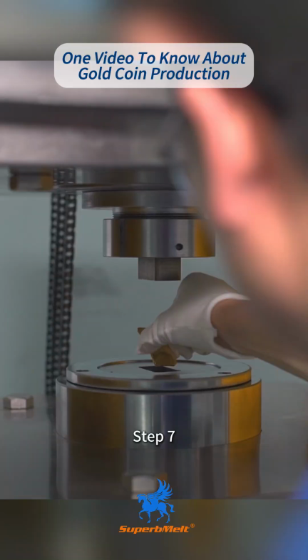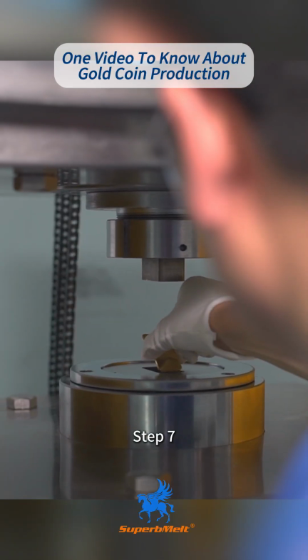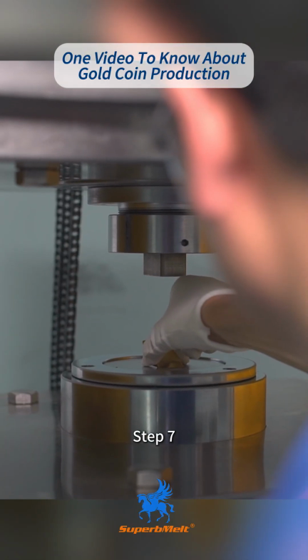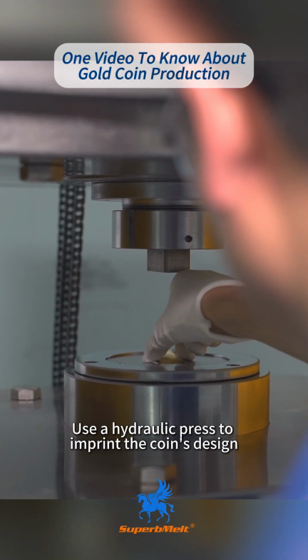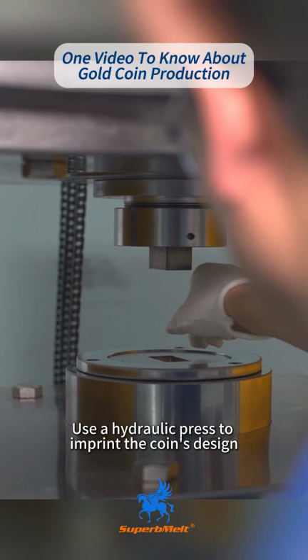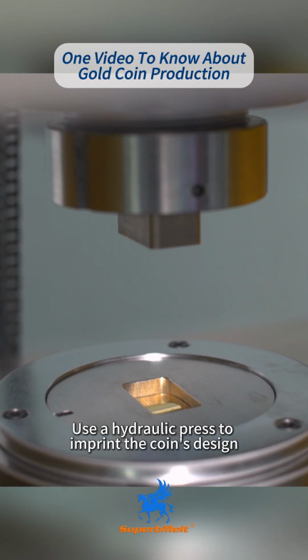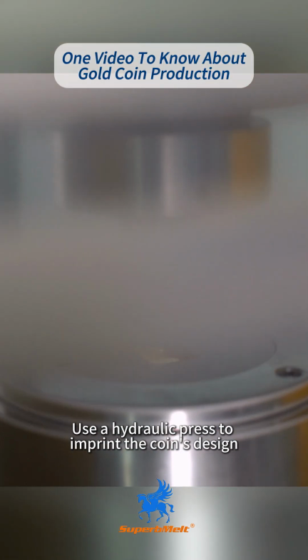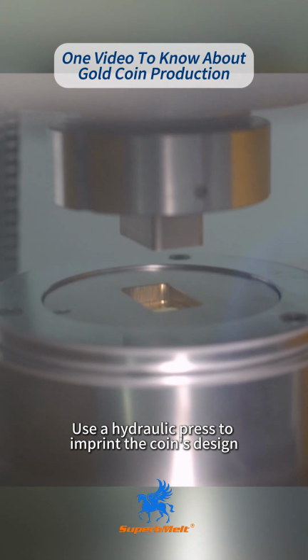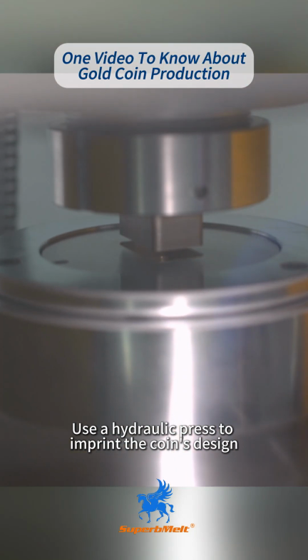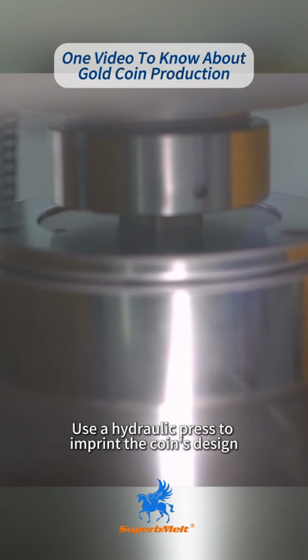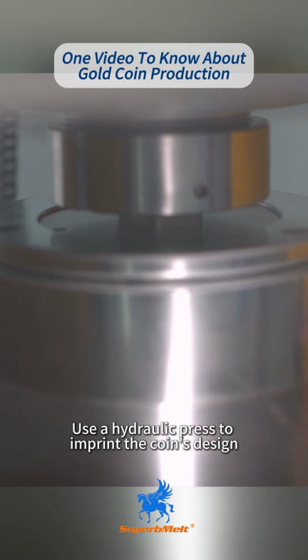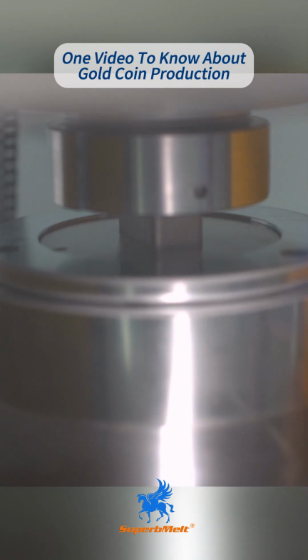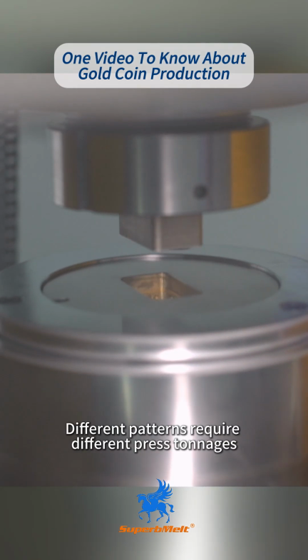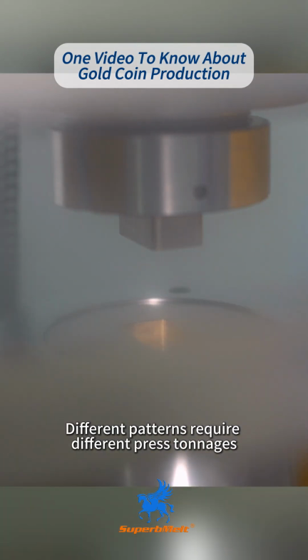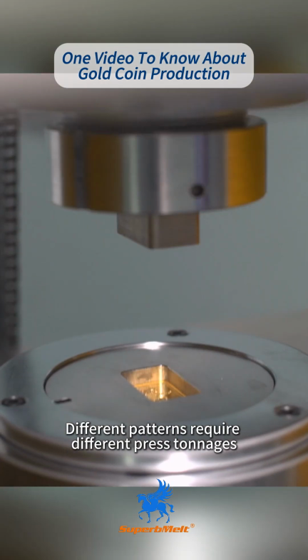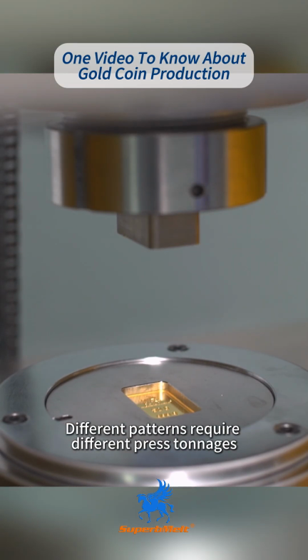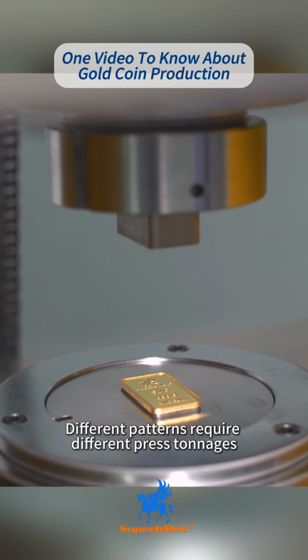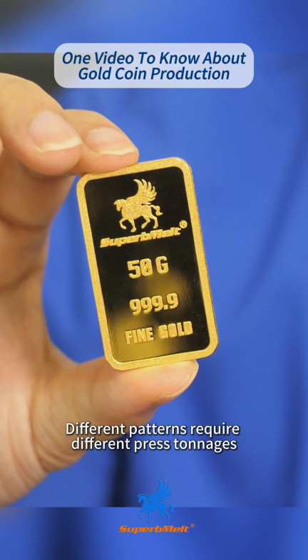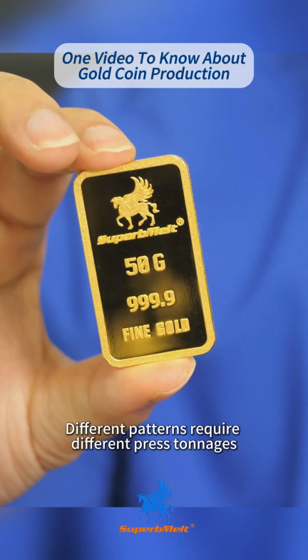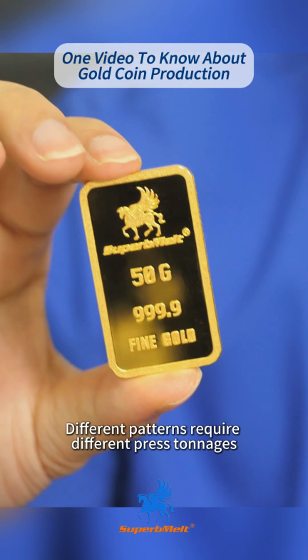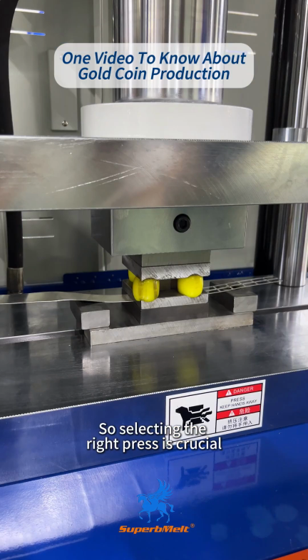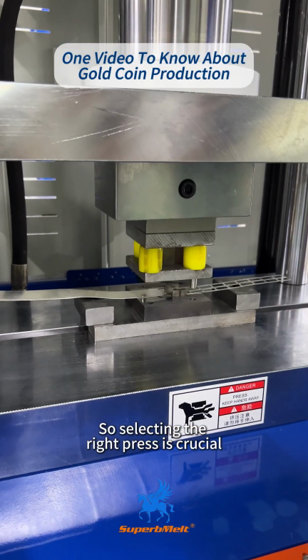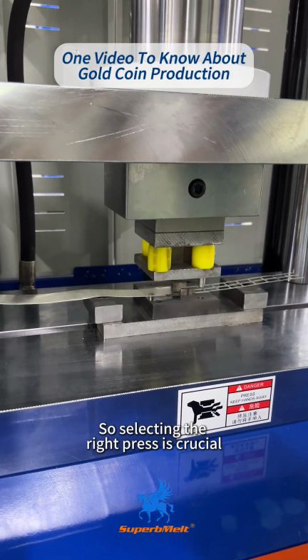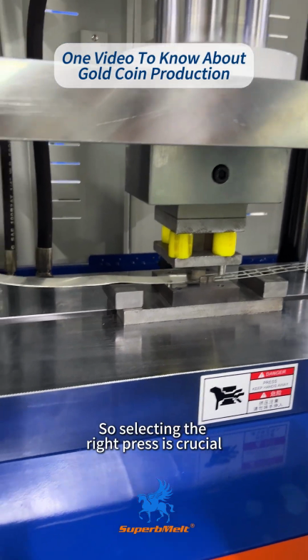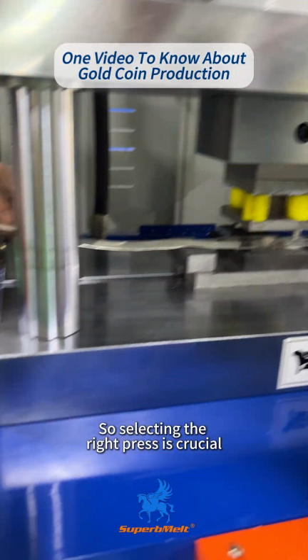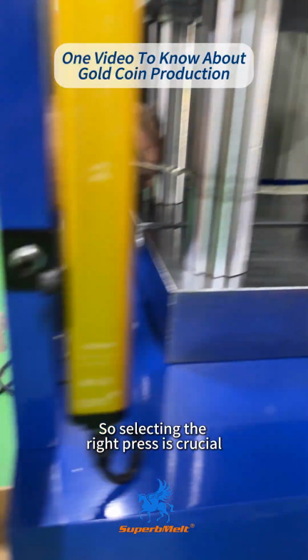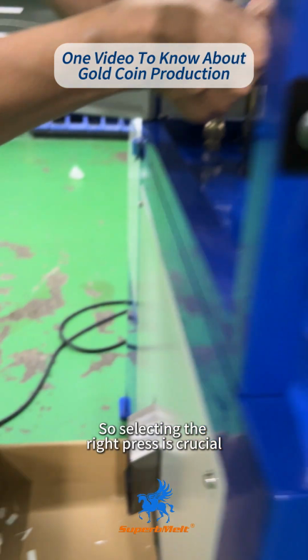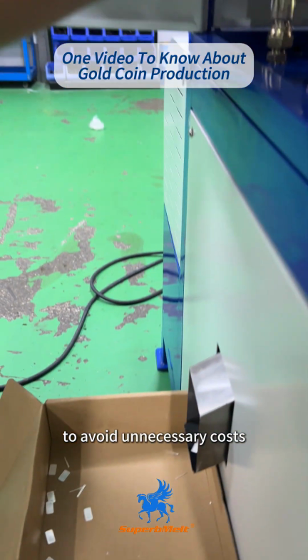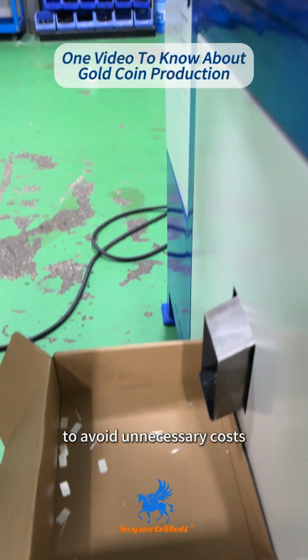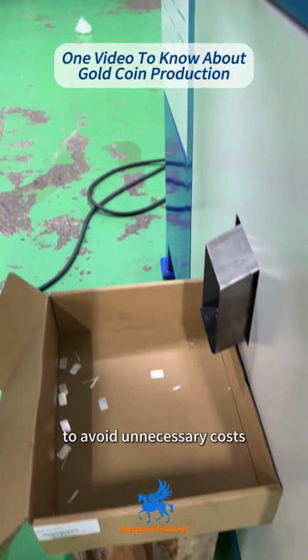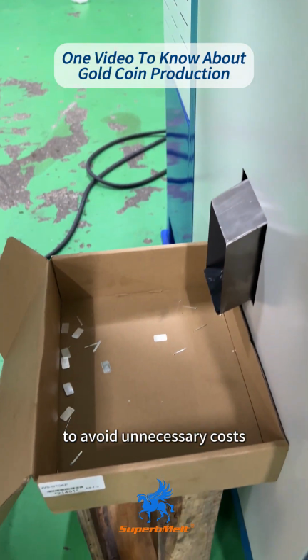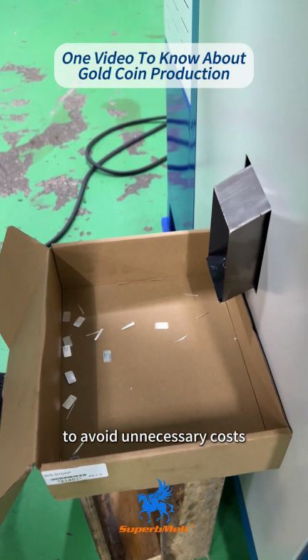Step 7: Use a hydraulic press to imprint the coin's design. Different patterns require different press tonnages, so selecting the right press is crucial to avoid unnecessary costs.